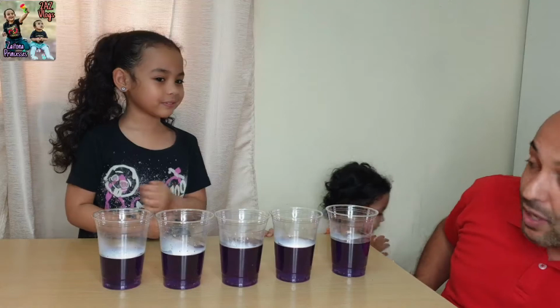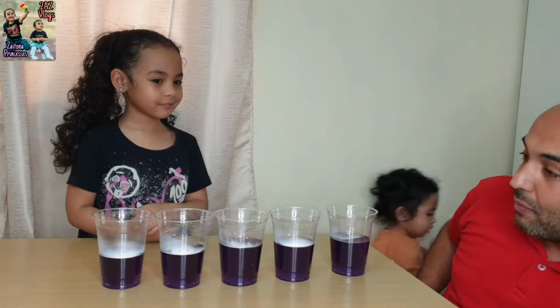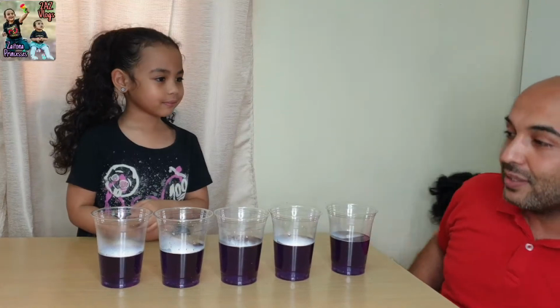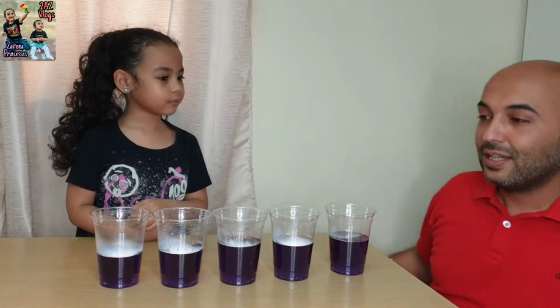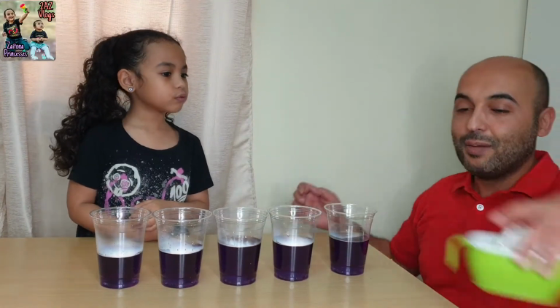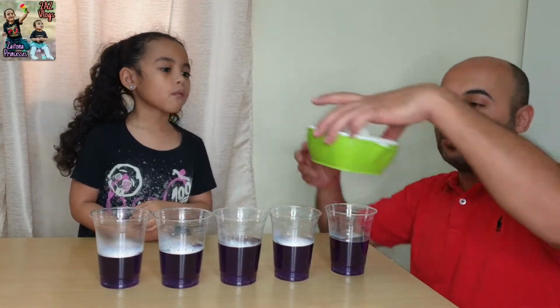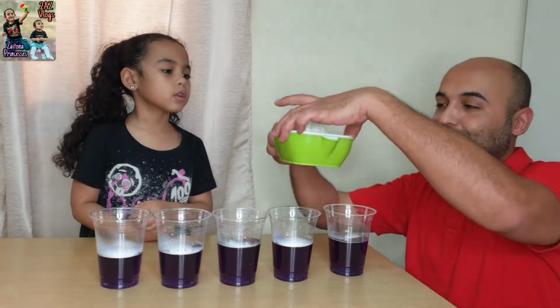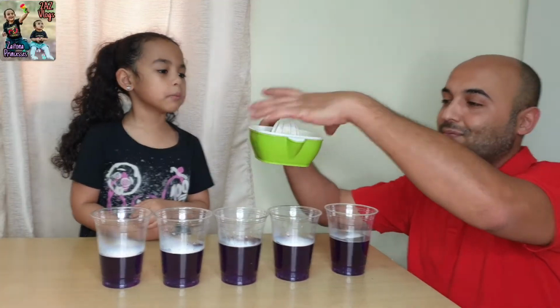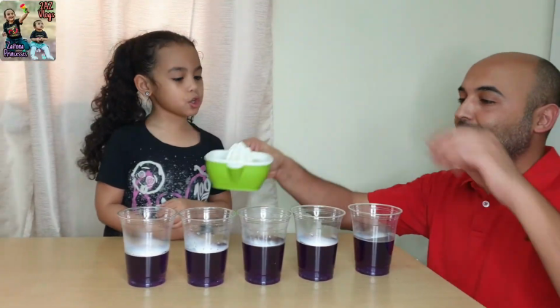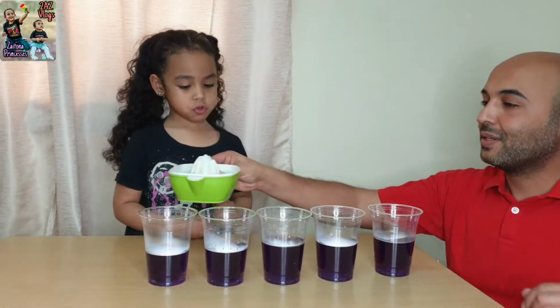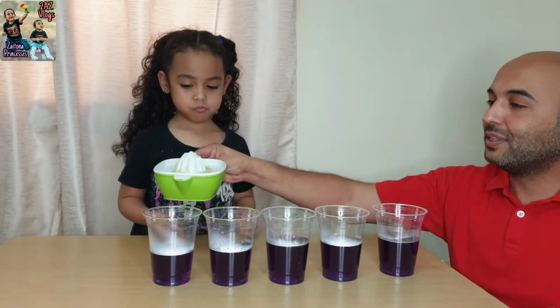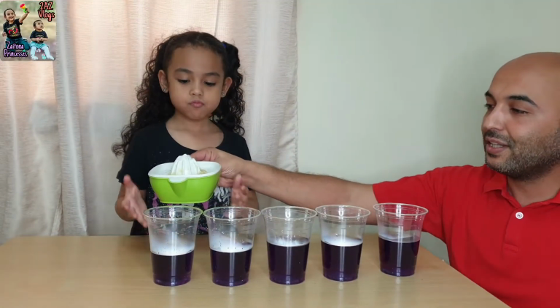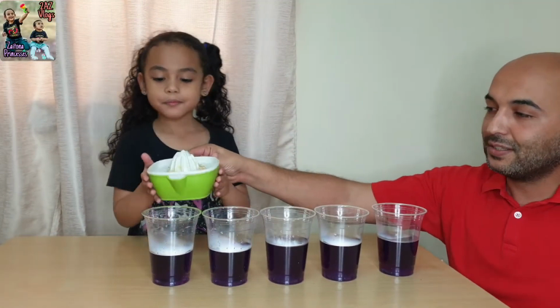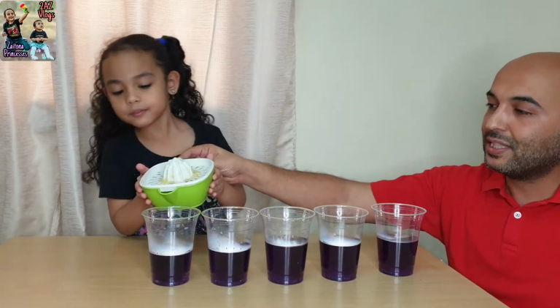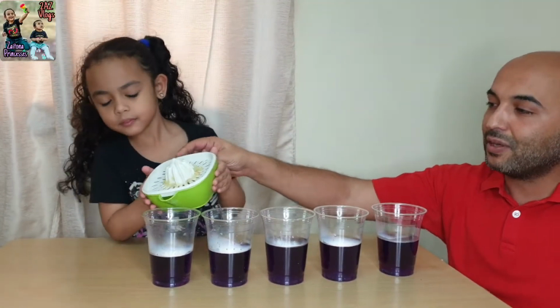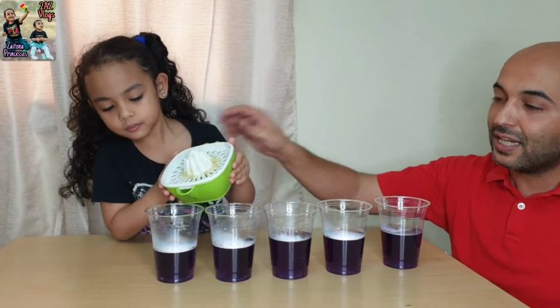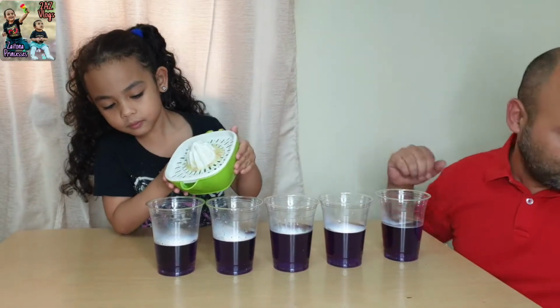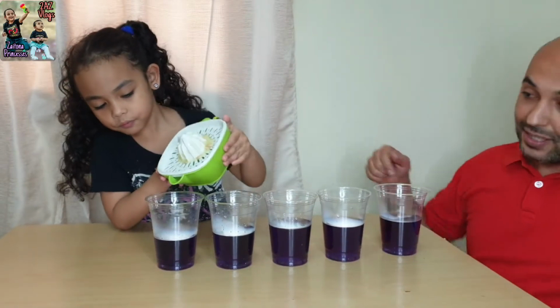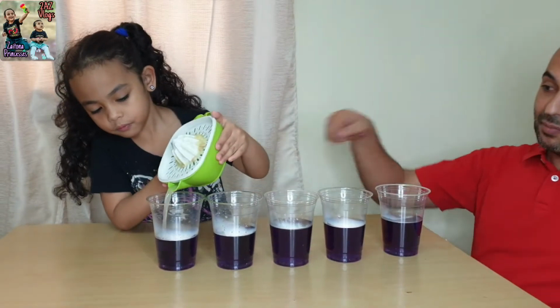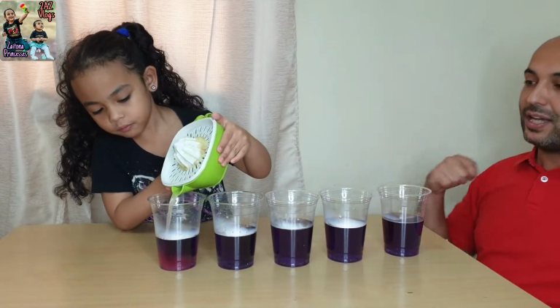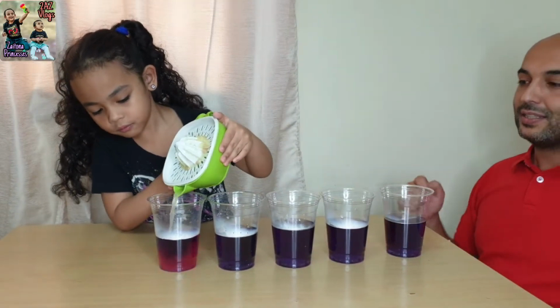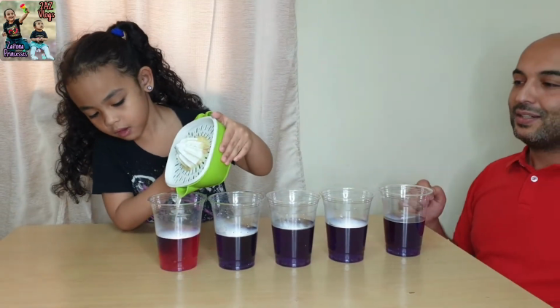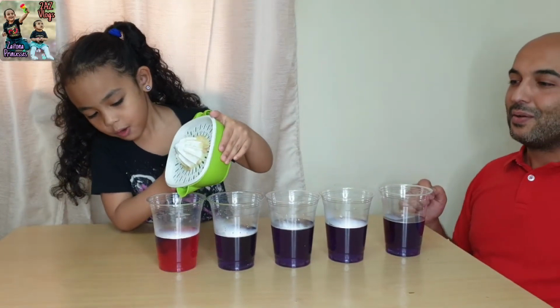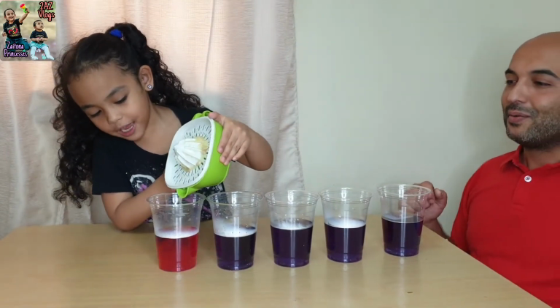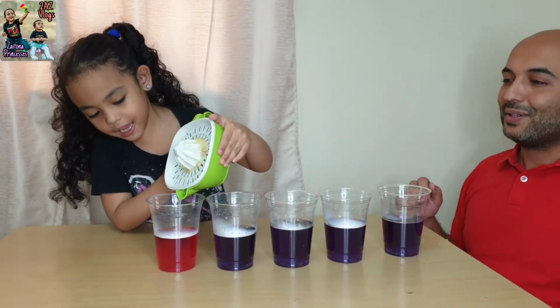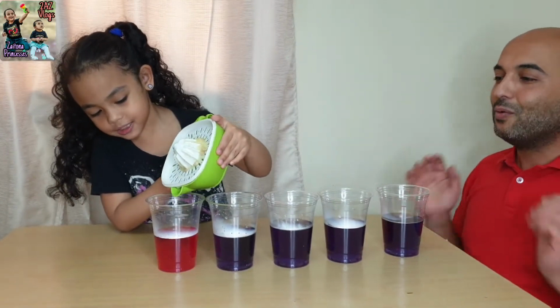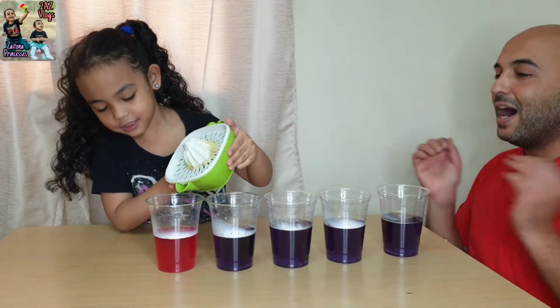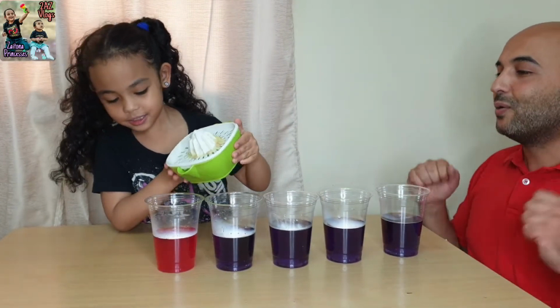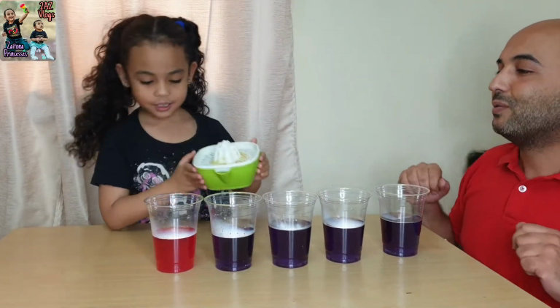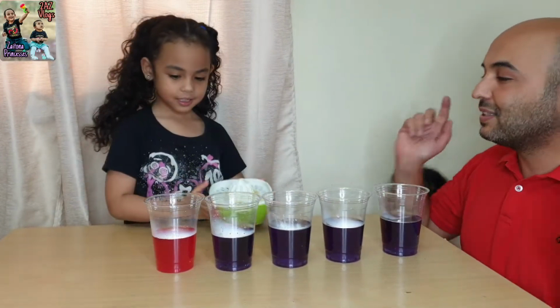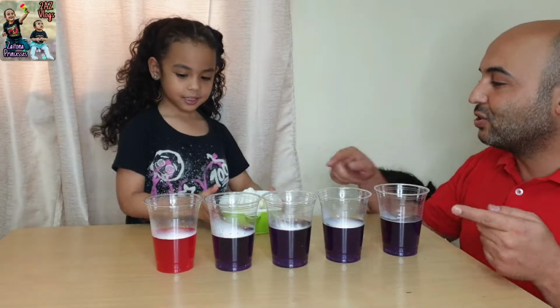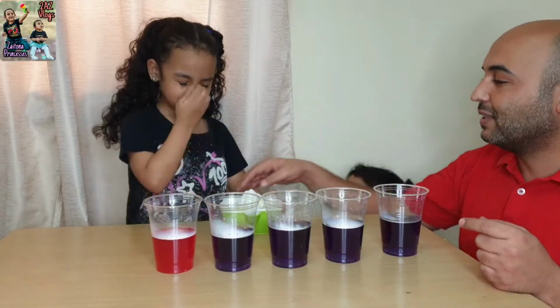We'll put lemon juice — put it here in the cup. We'll see what the color will be. Come, look at the color. Red! Wow! White changed to red.